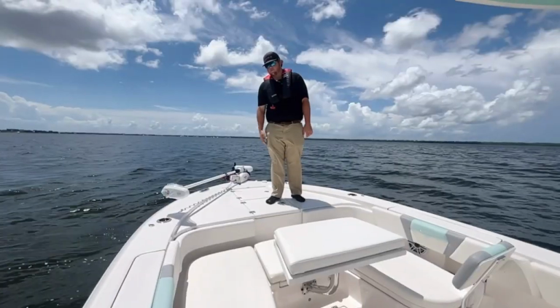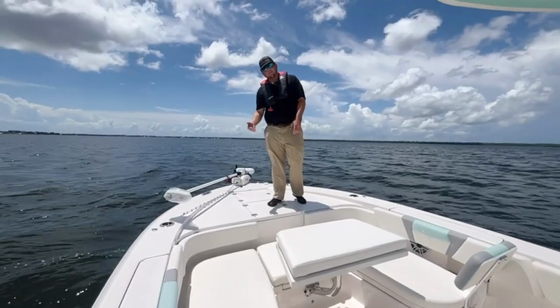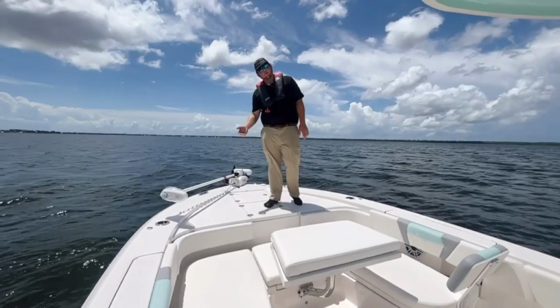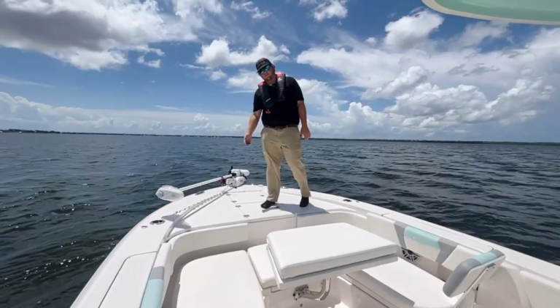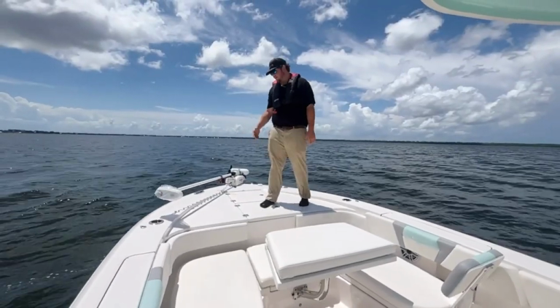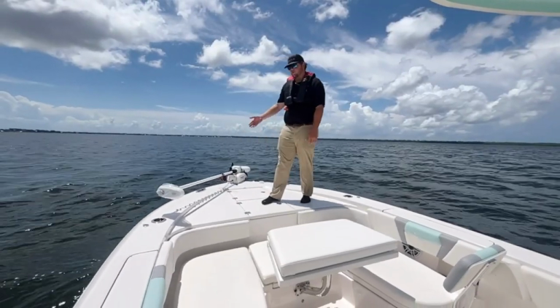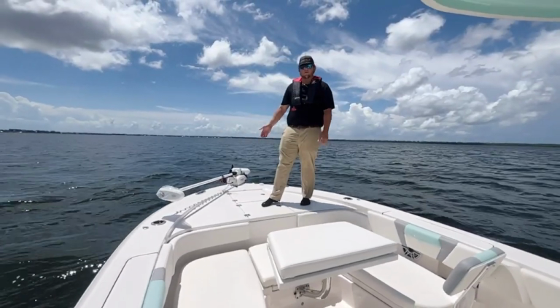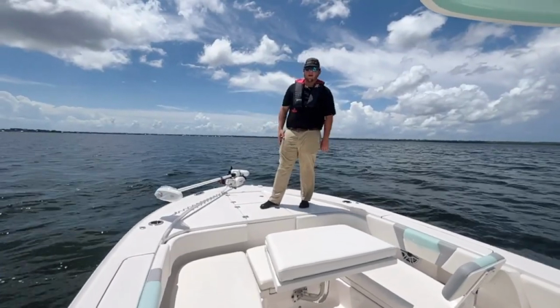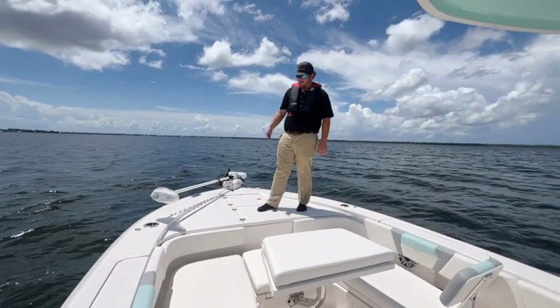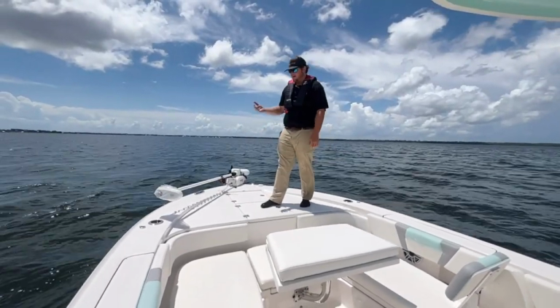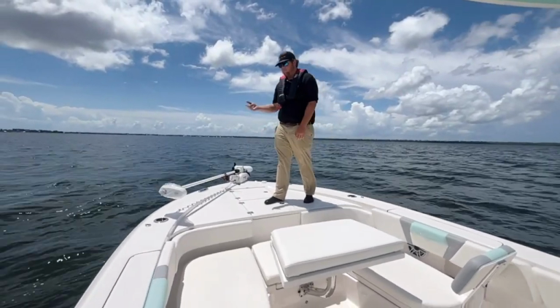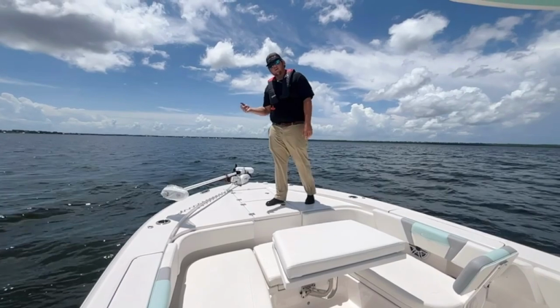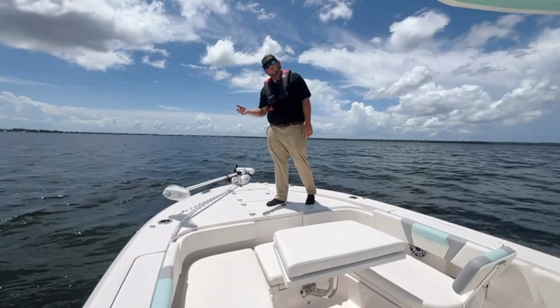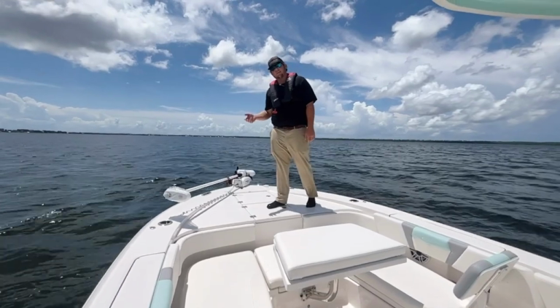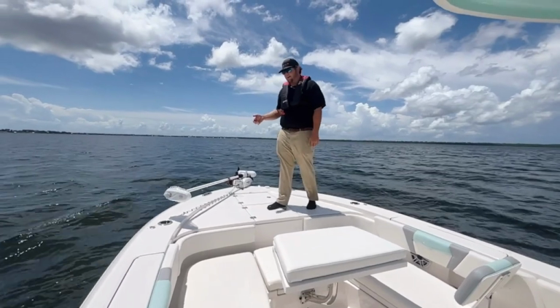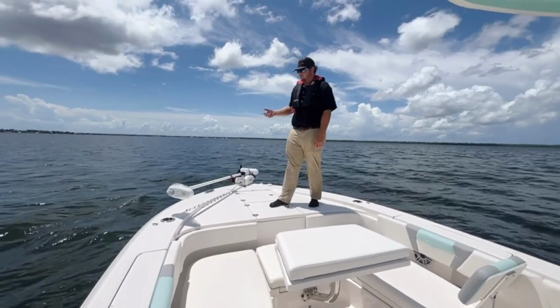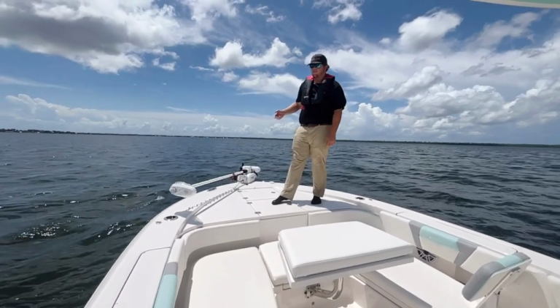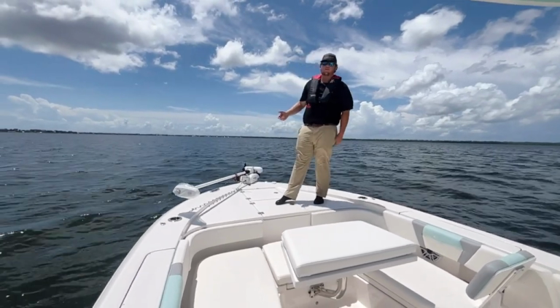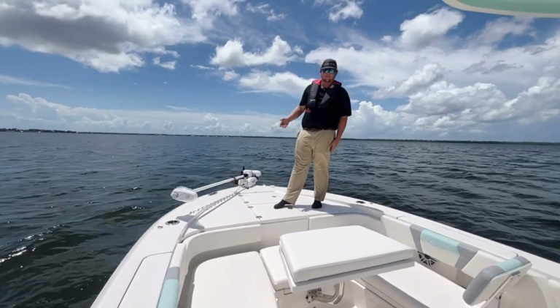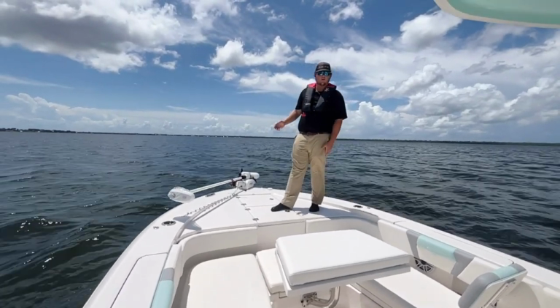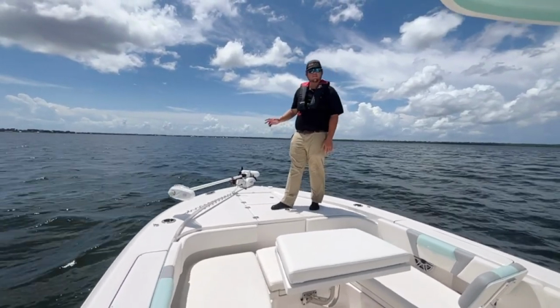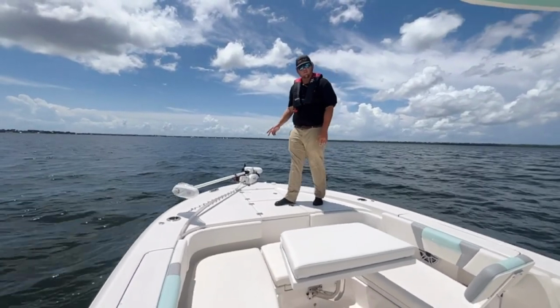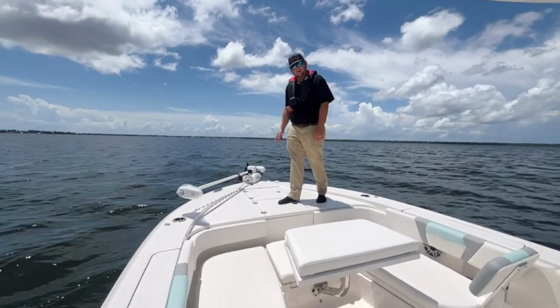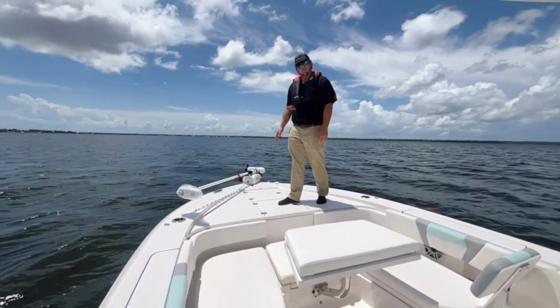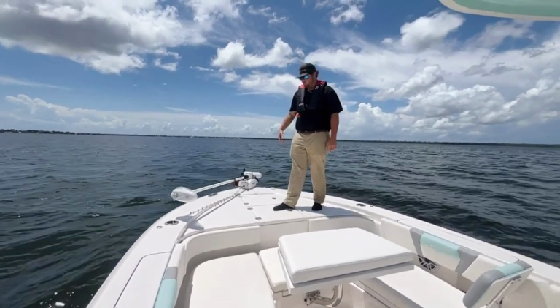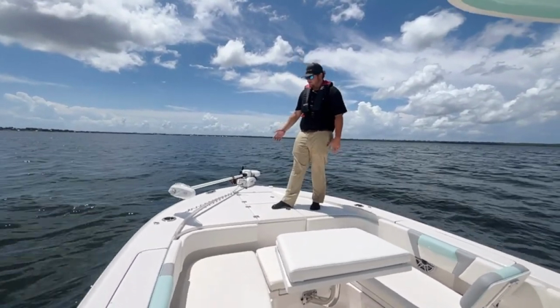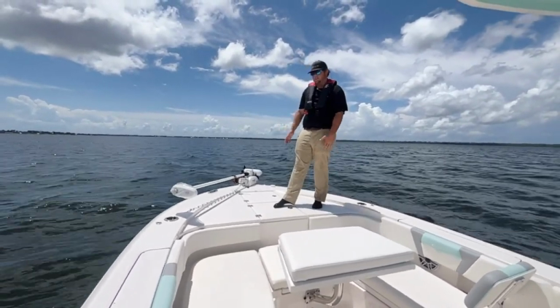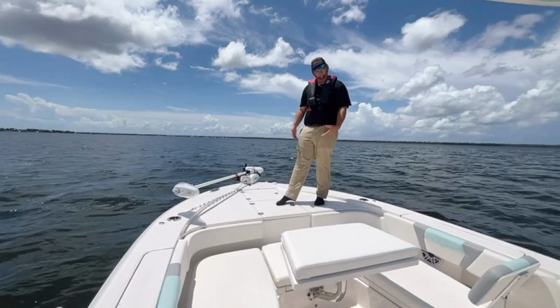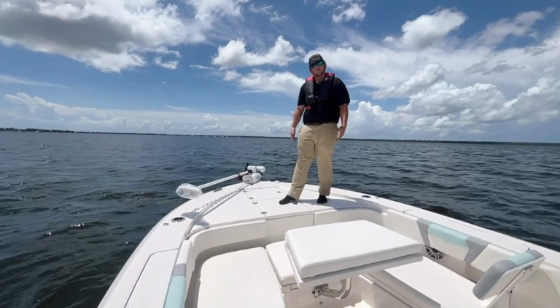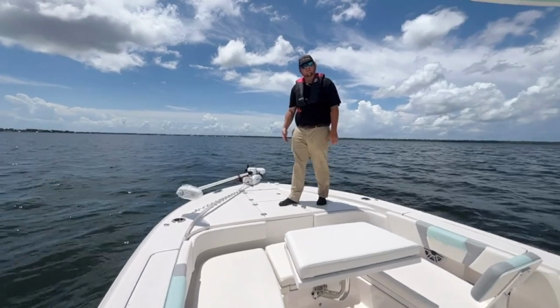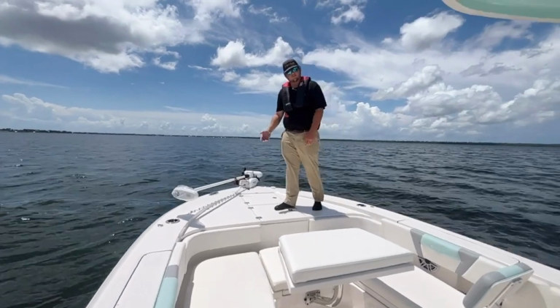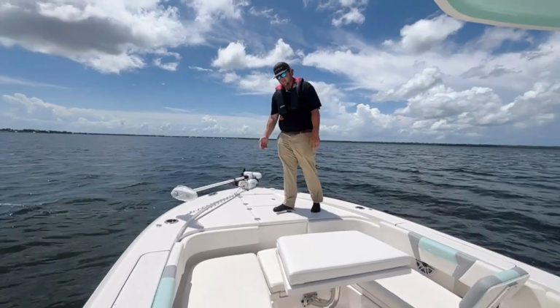The first thing I'm going to go over is our trolling motor. We have a Minn Kota Riptide Terrova 36-volt, 72-inch shaft trolling motor to get you out on the water and get you to the fishing spots.